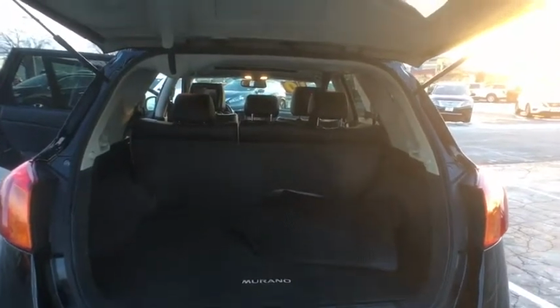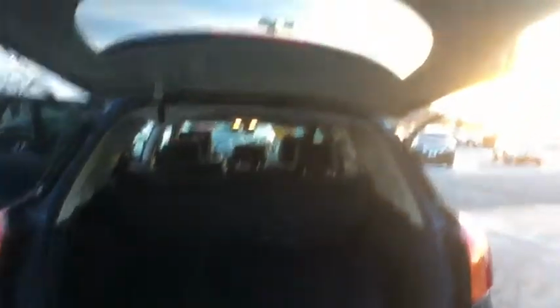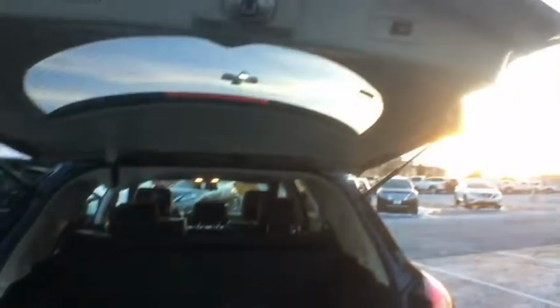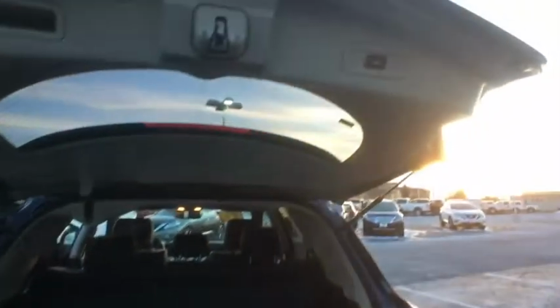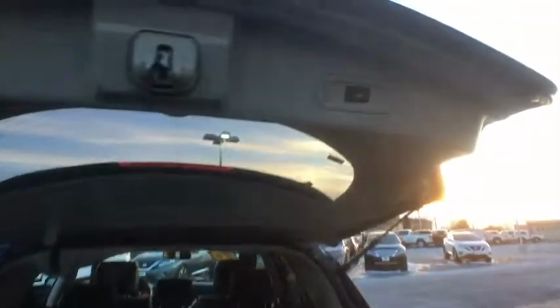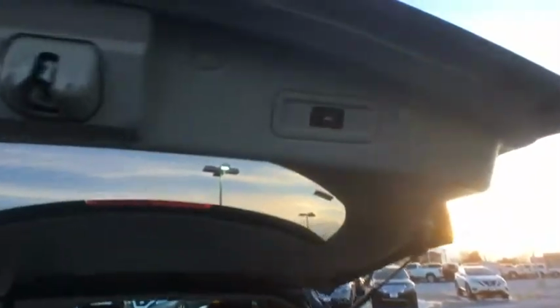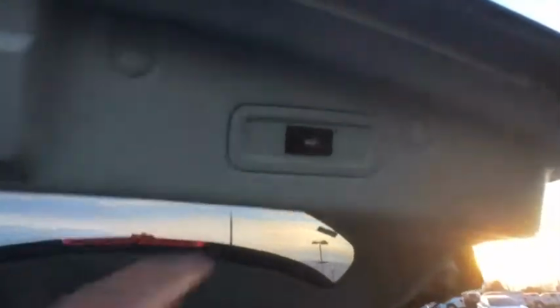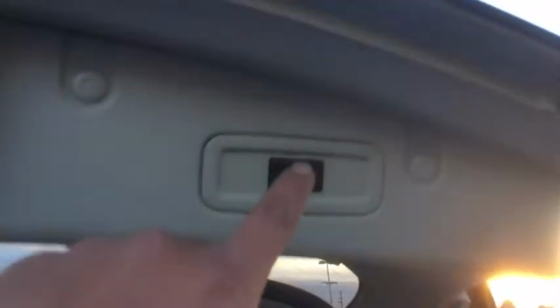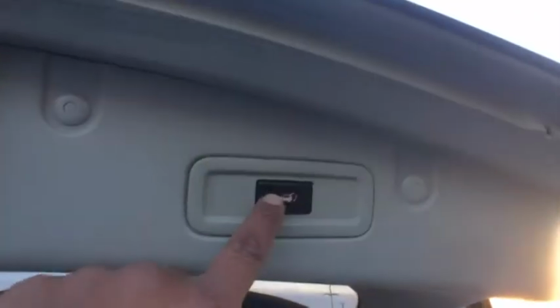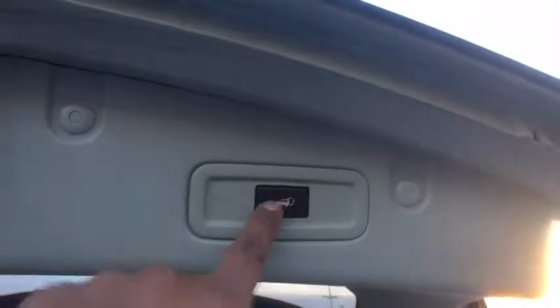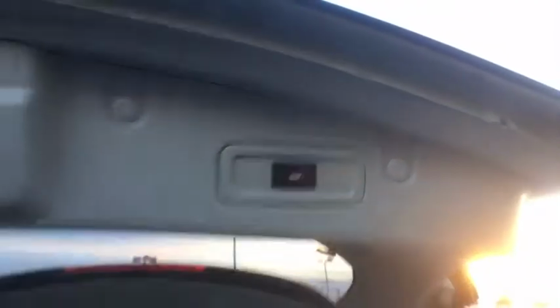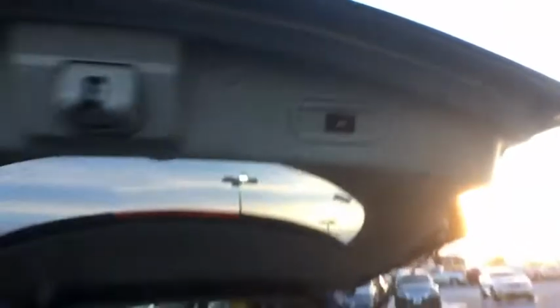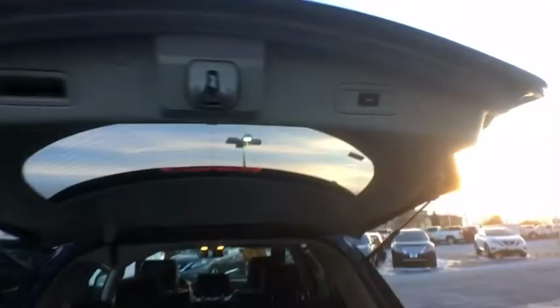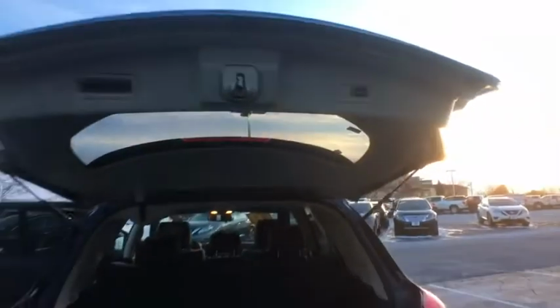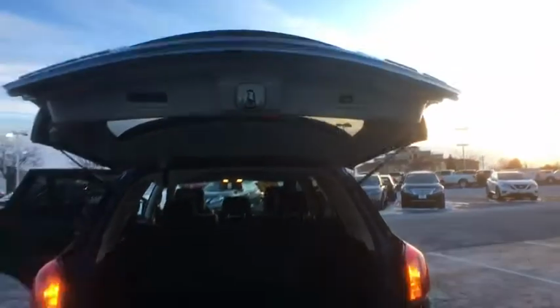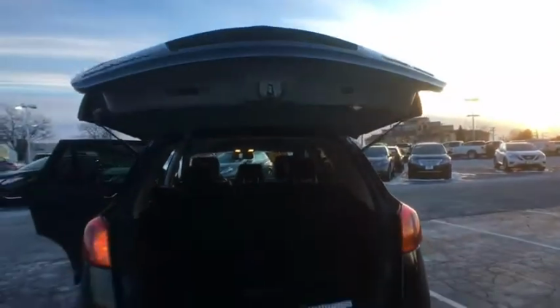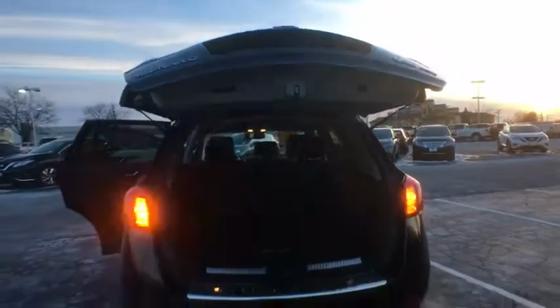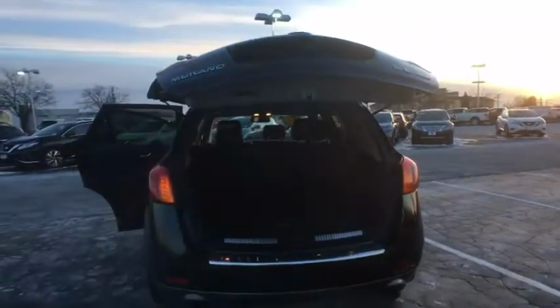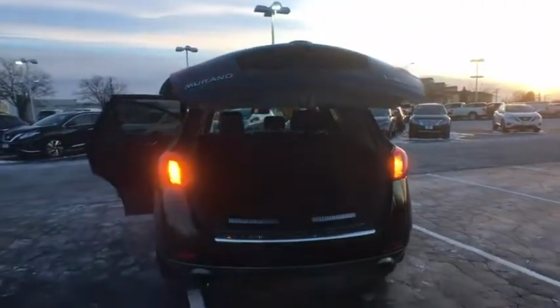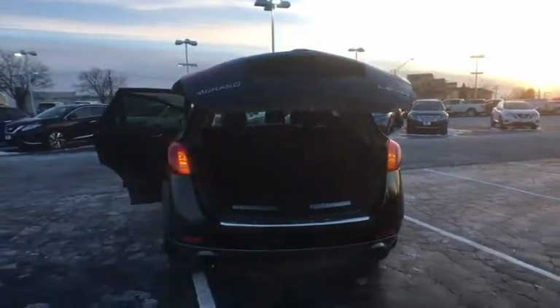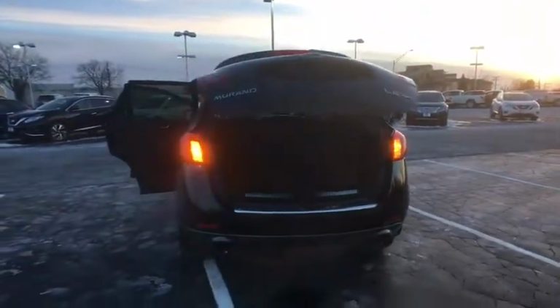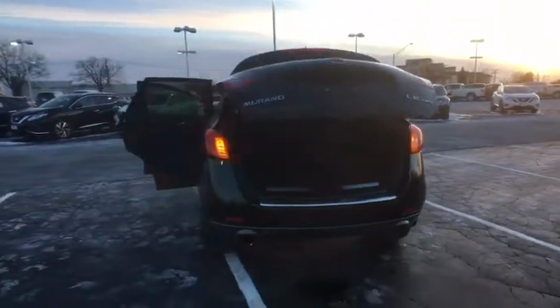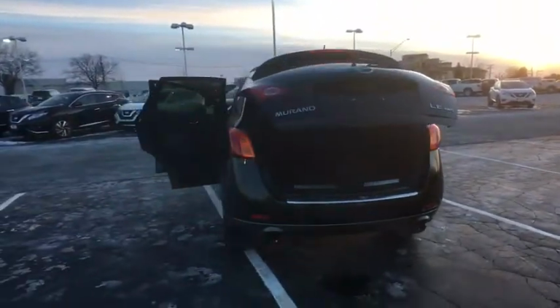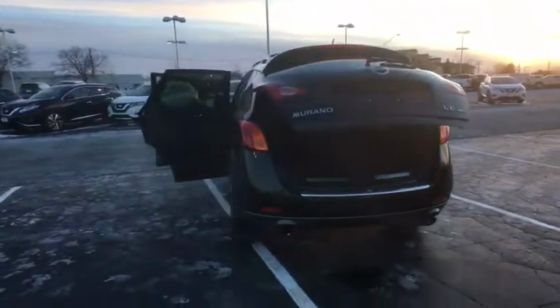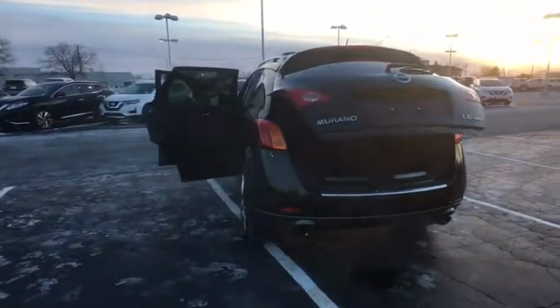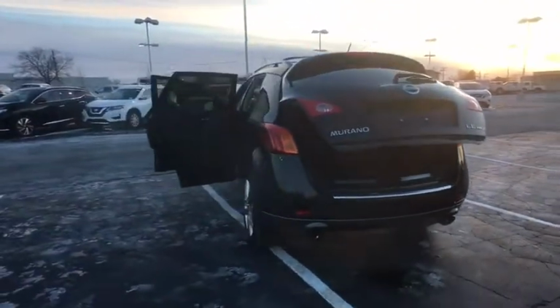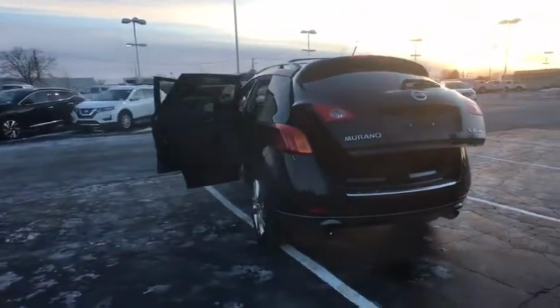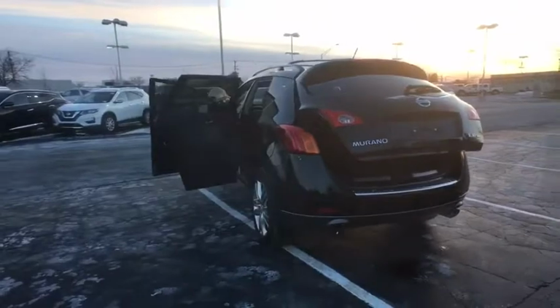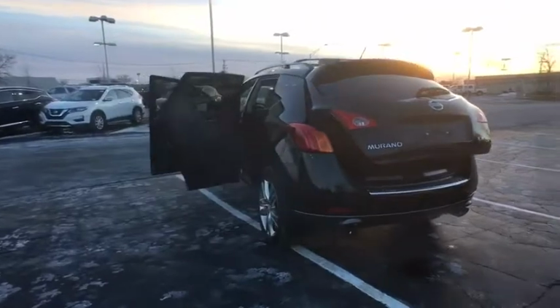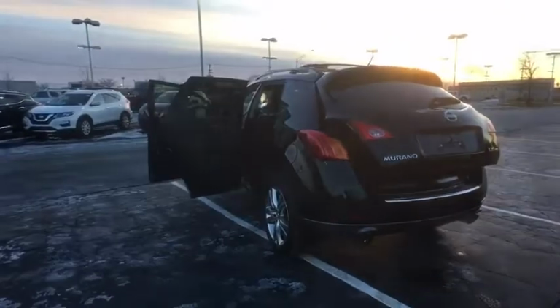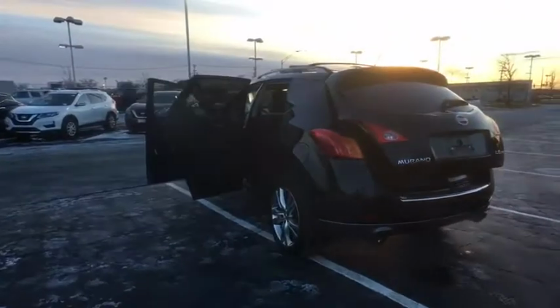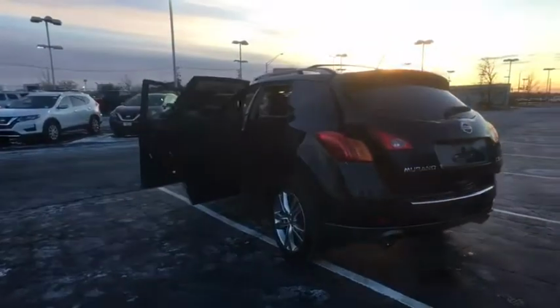CD changer, leather-wrapped steering wheel, power steering, adjustable steering wheel, driver airbag, keyless start, aluminum wheels, and cruise control.